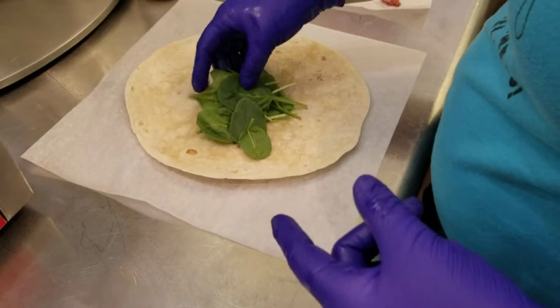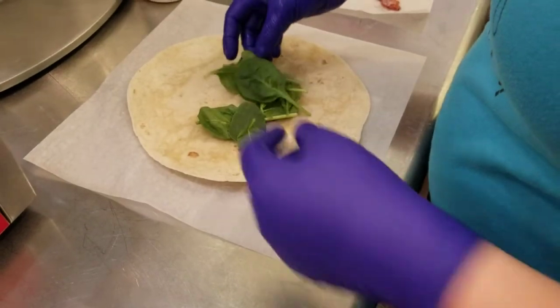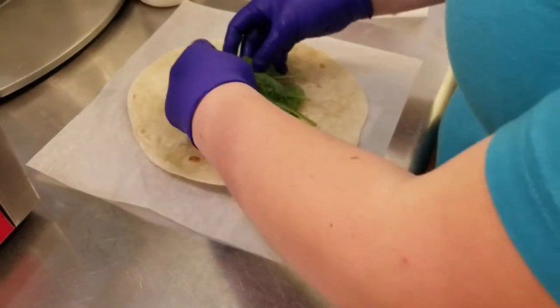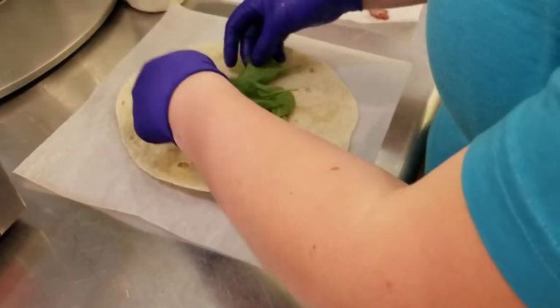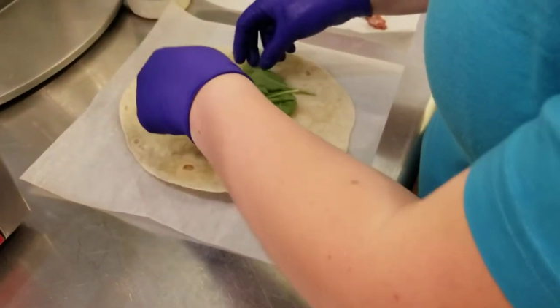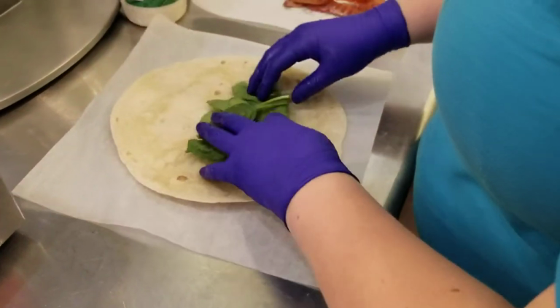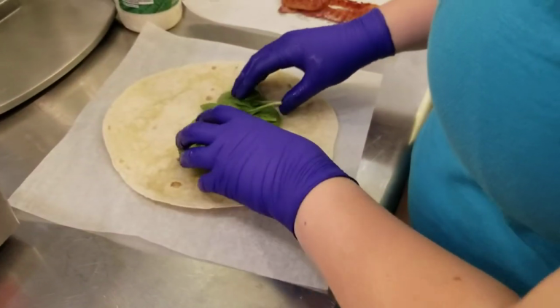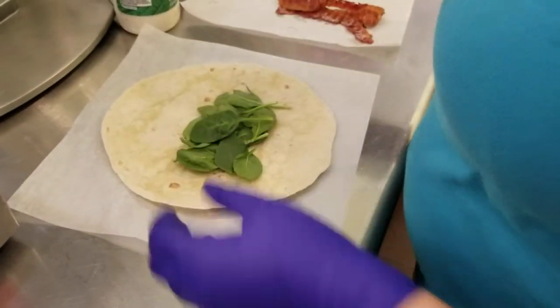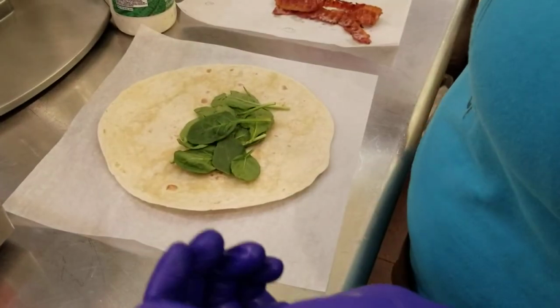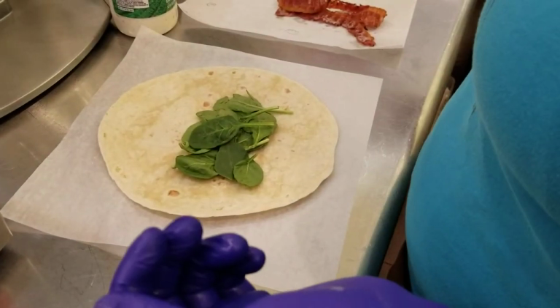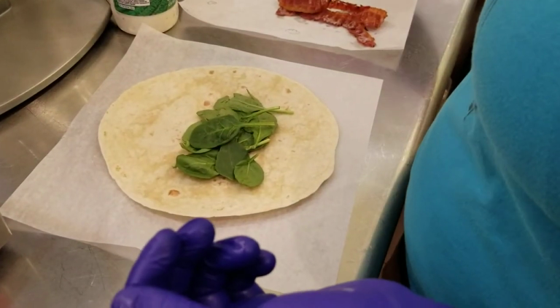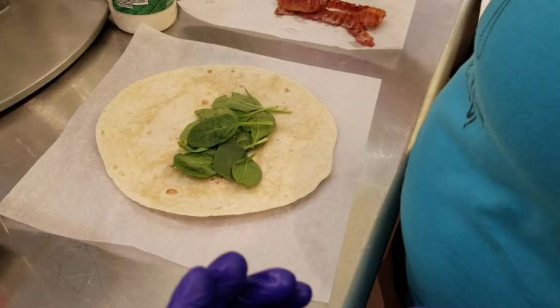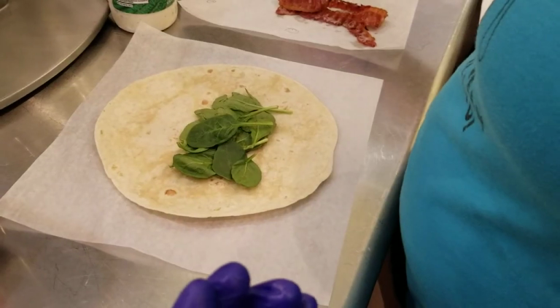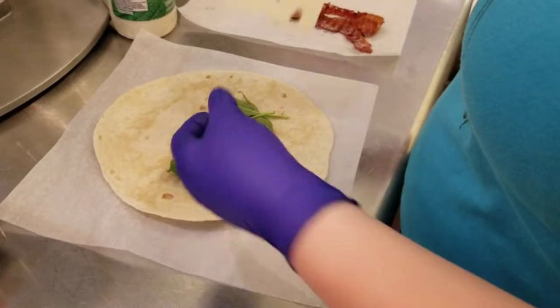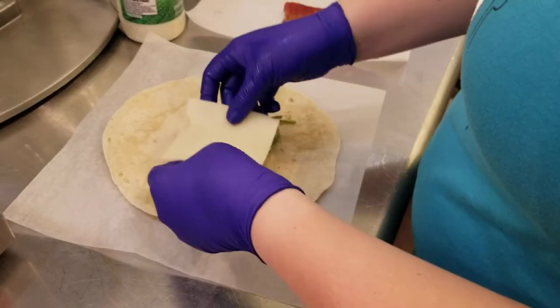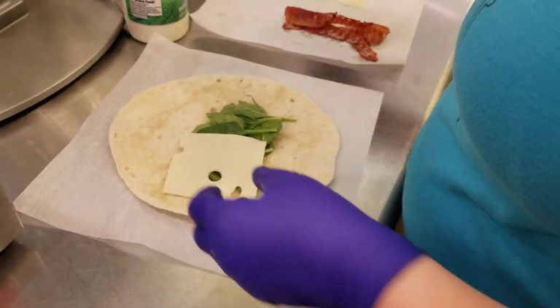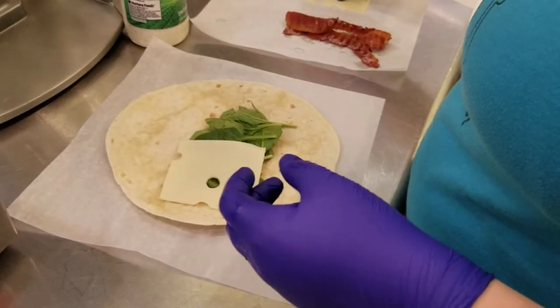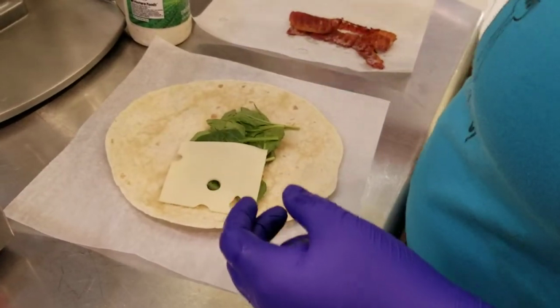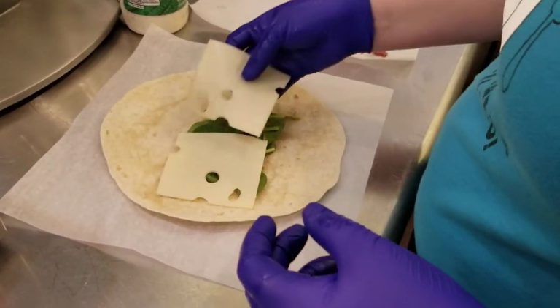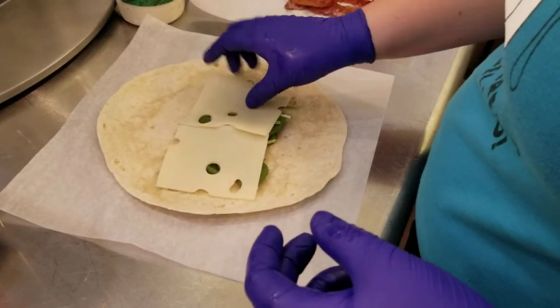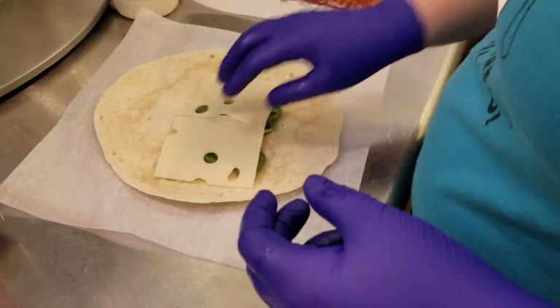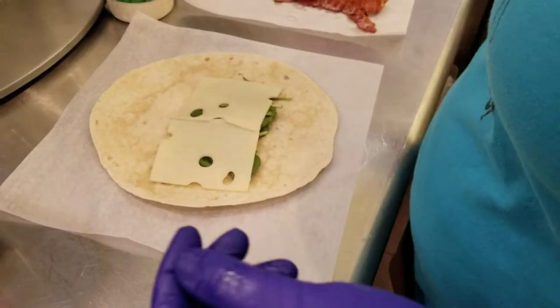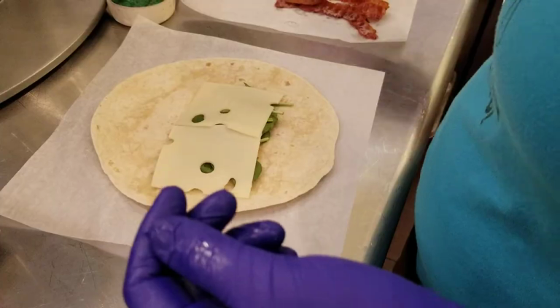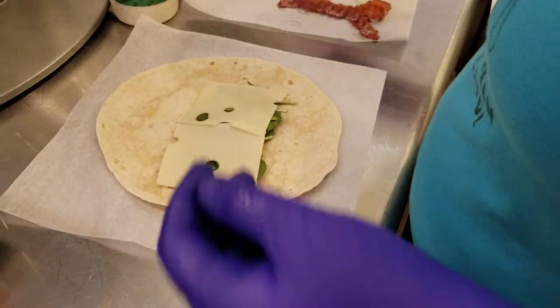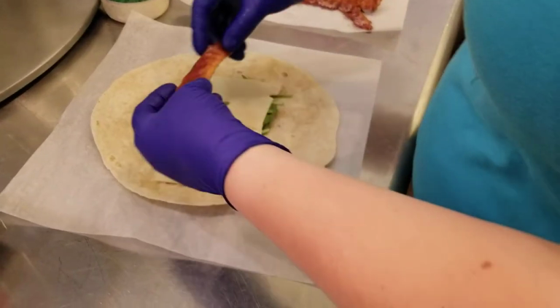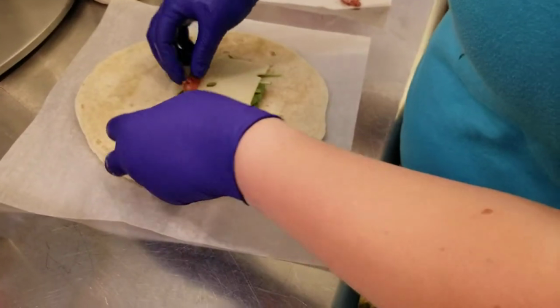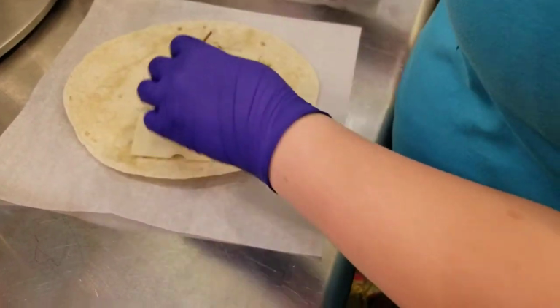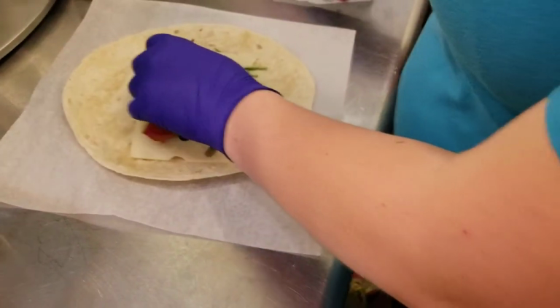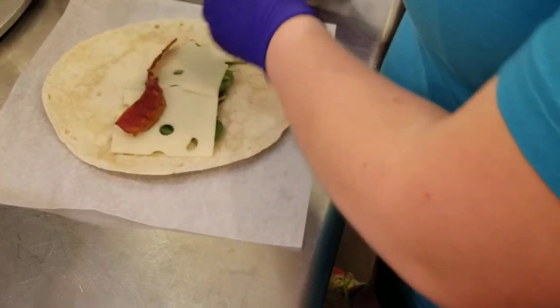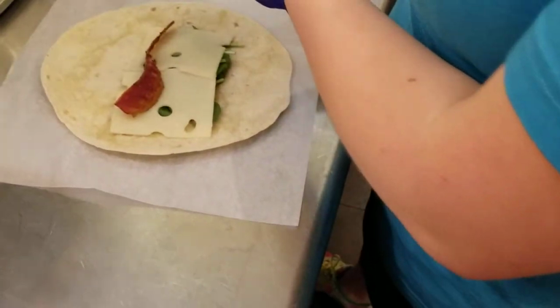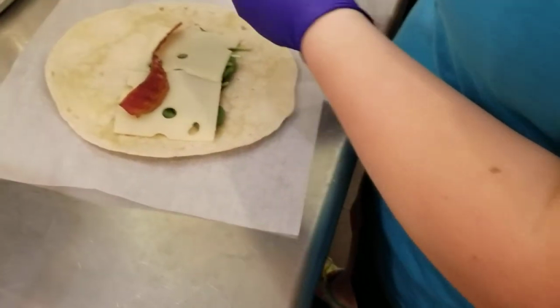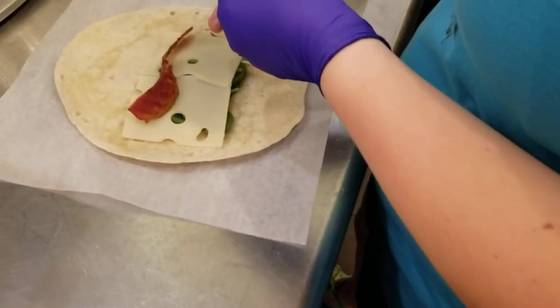After the spinach is going to be two slices of Swiss cheese, followed by three pieces of cooked bacon — you cook it before you put it on the wrap.